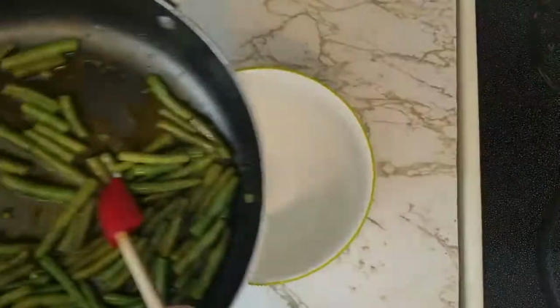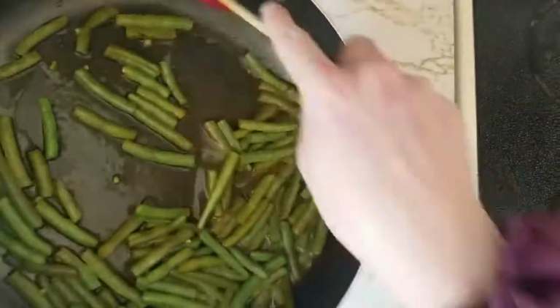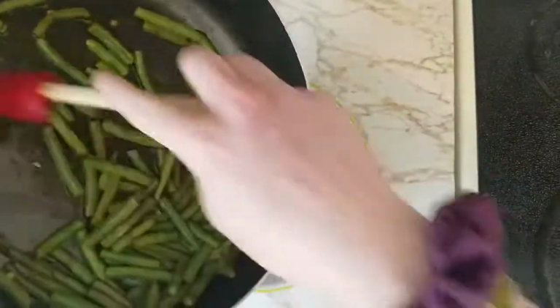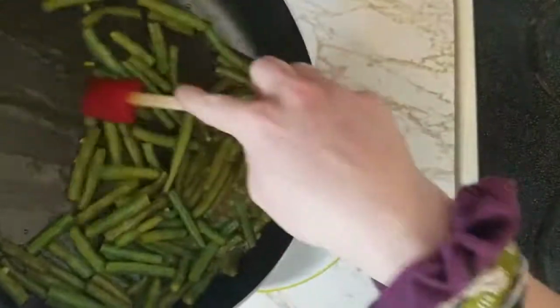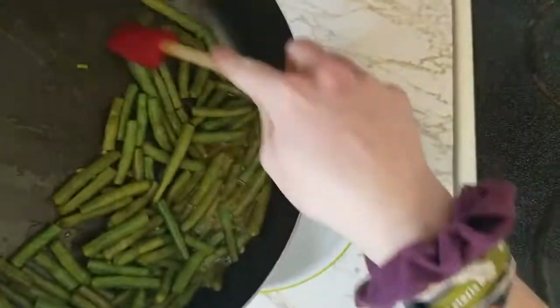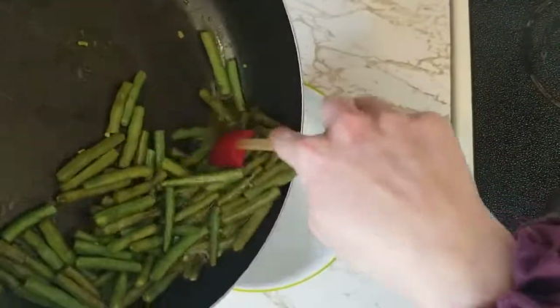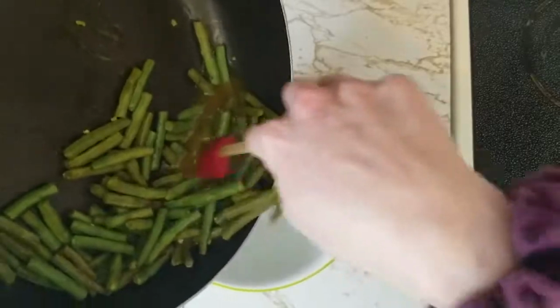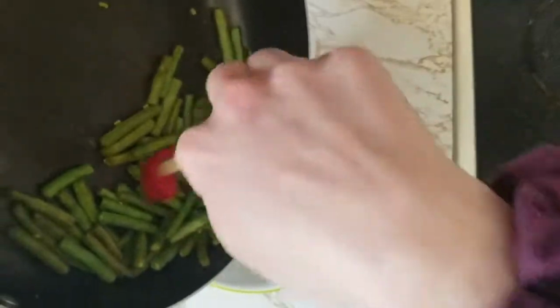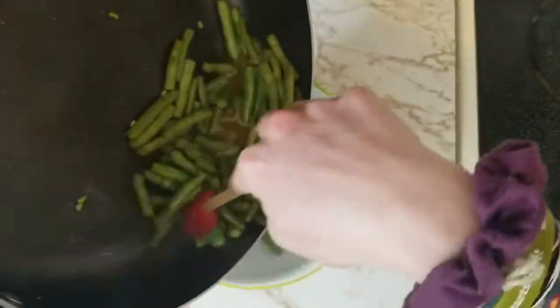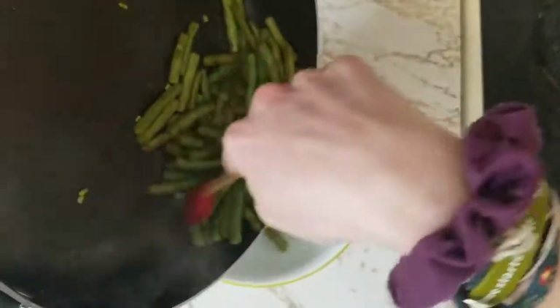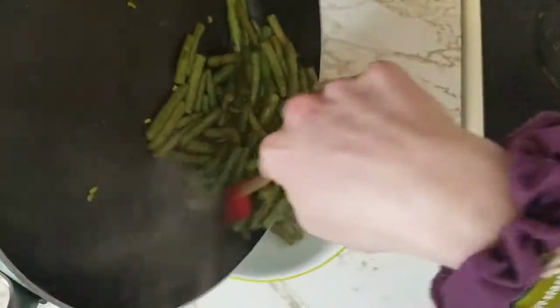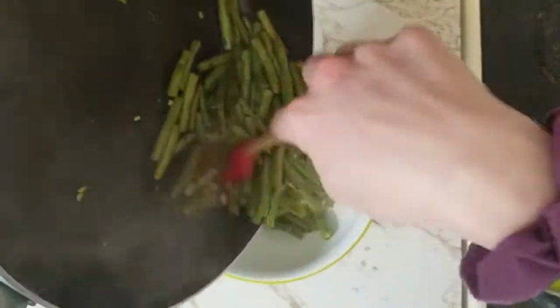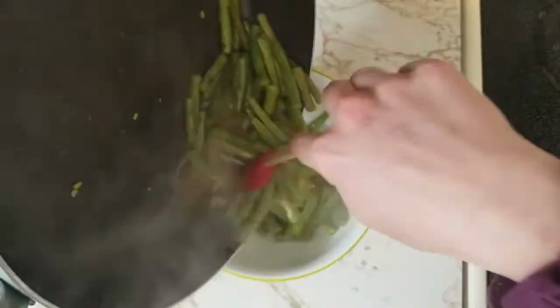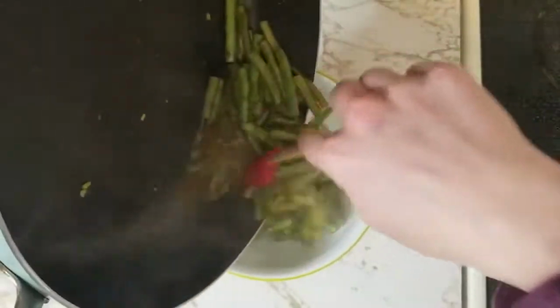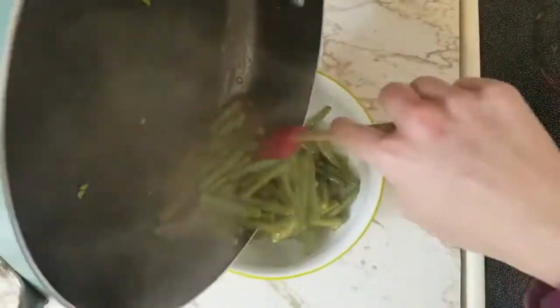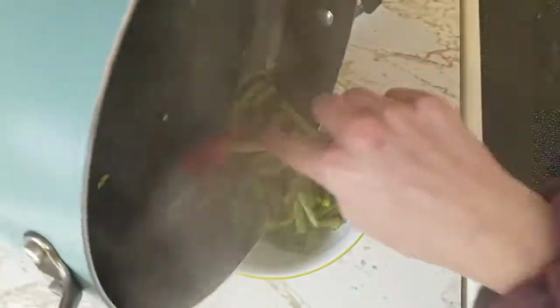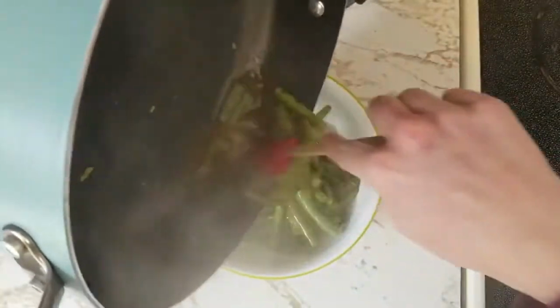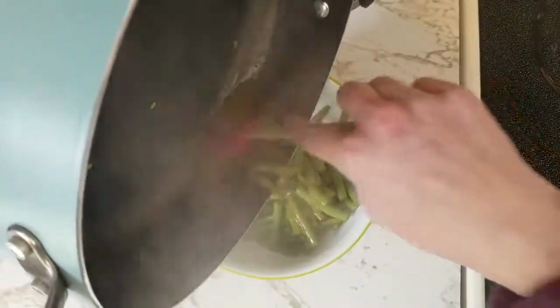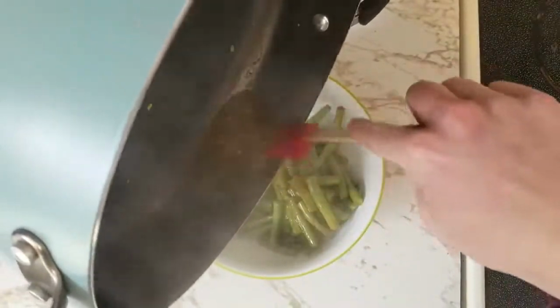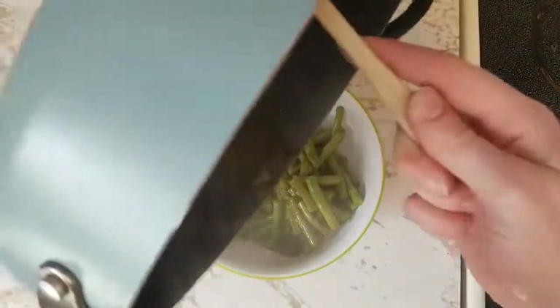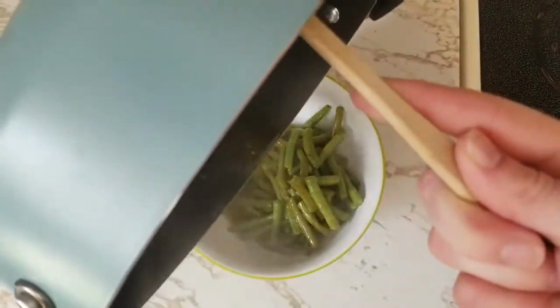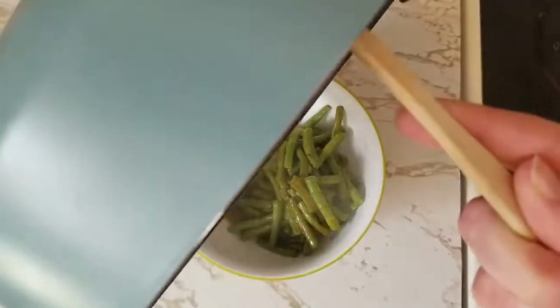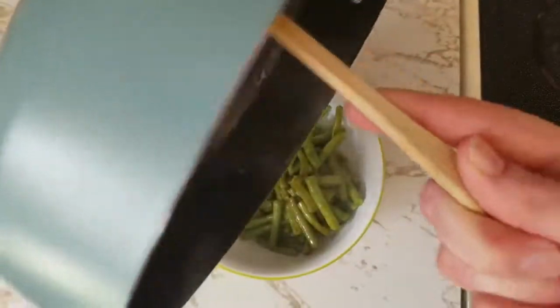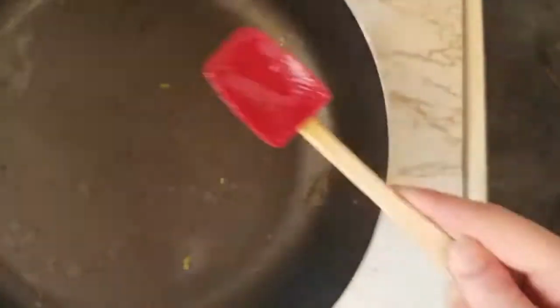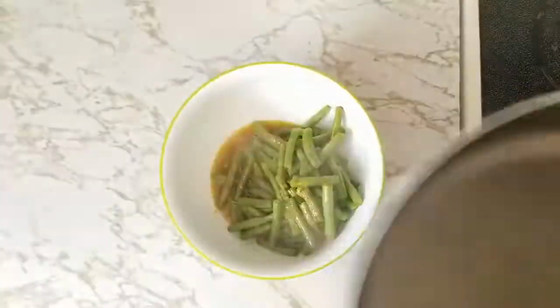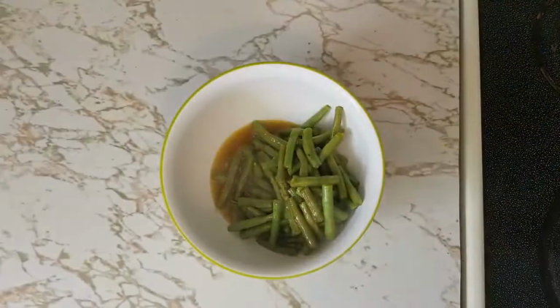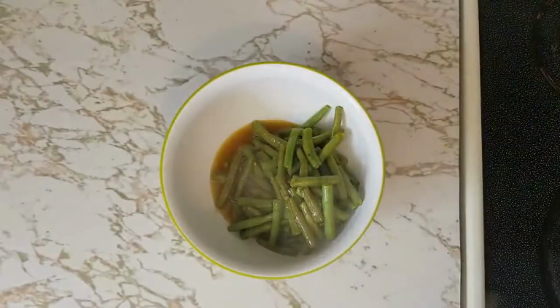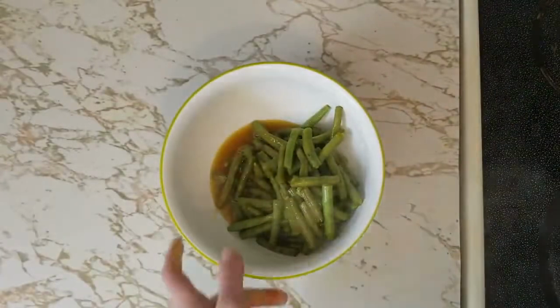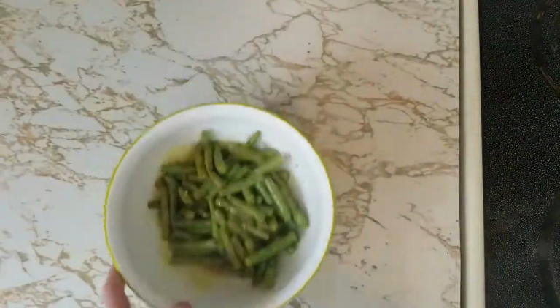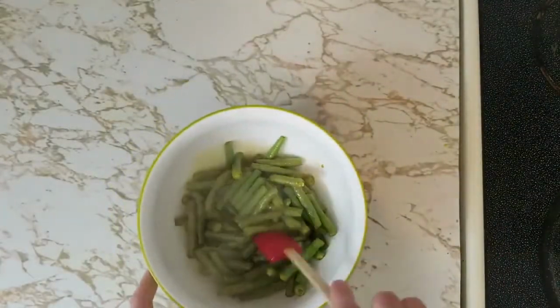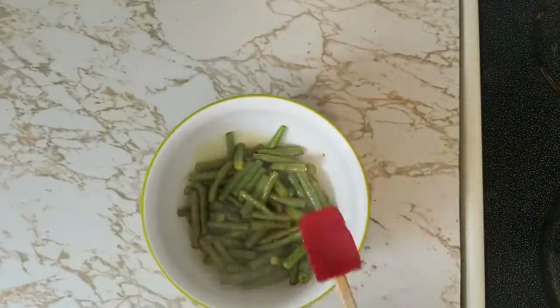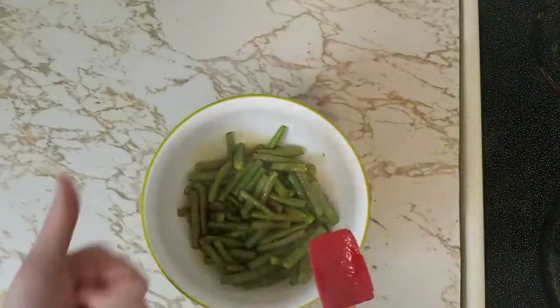Place your green beans in a serving bowl and have them with your next meal. Make sure to serve them warm, and refrigerate your leftovers within two hours.